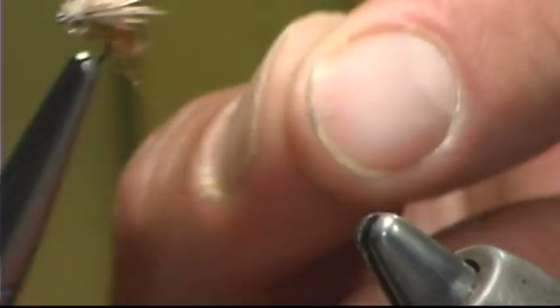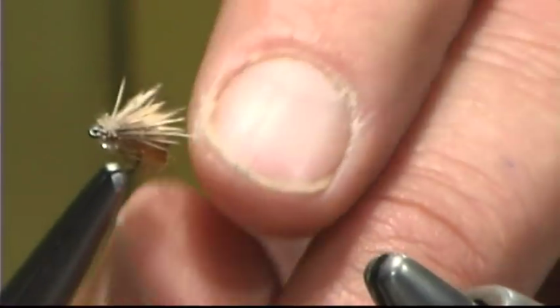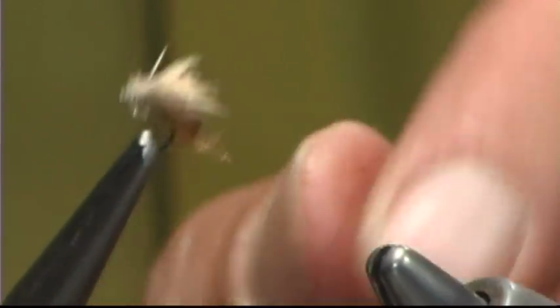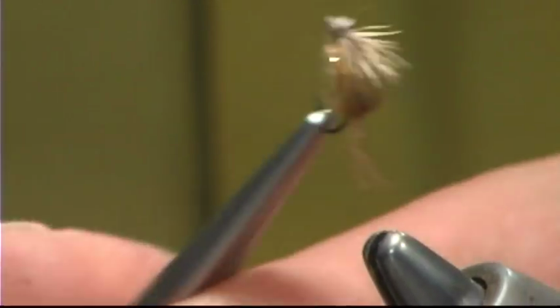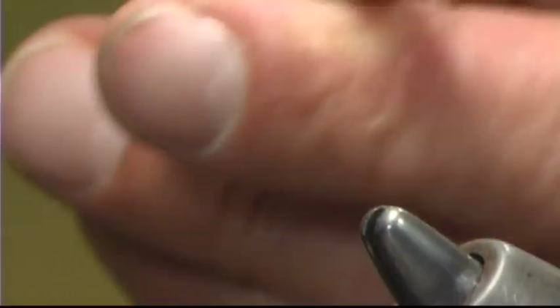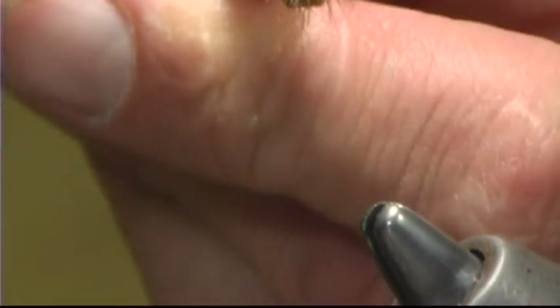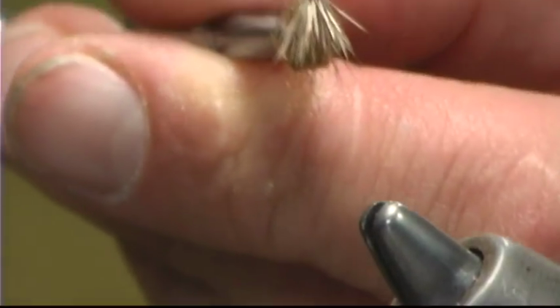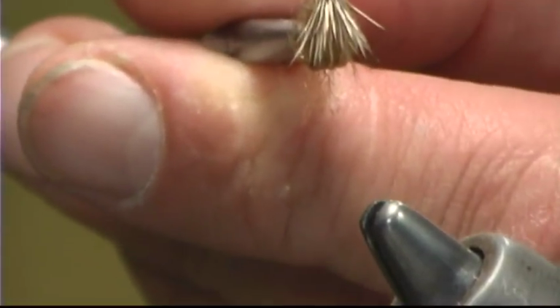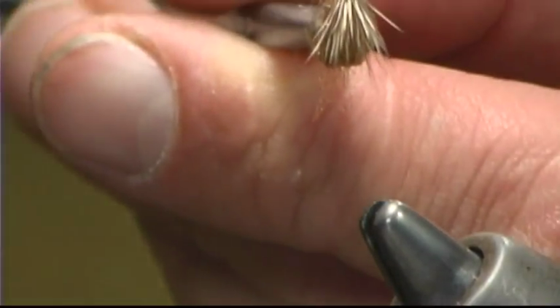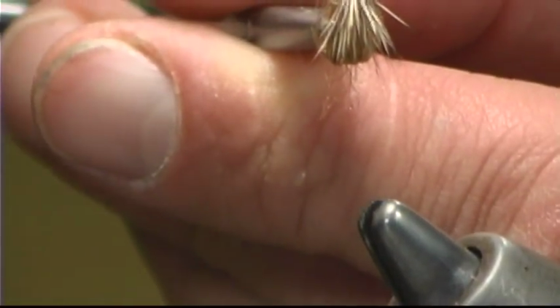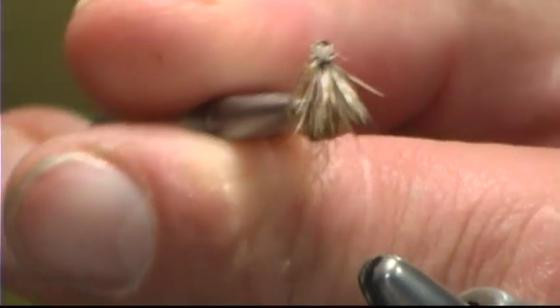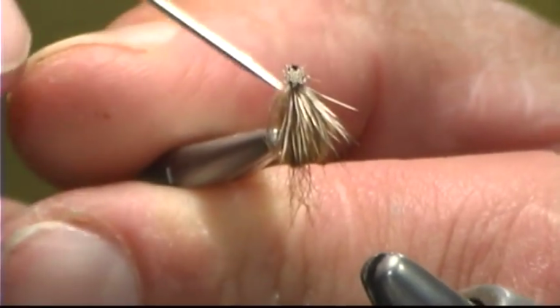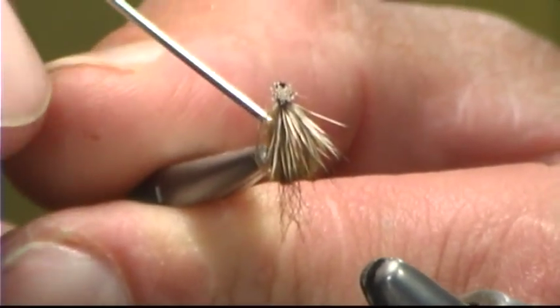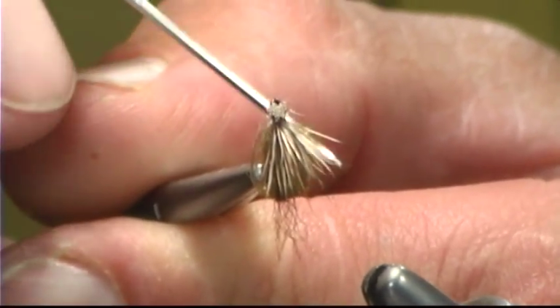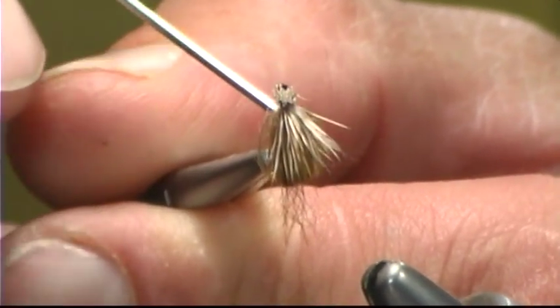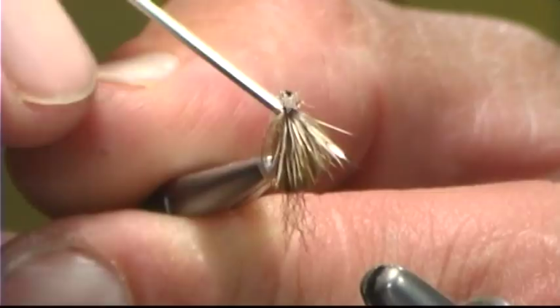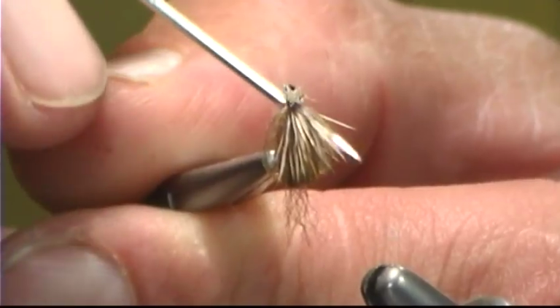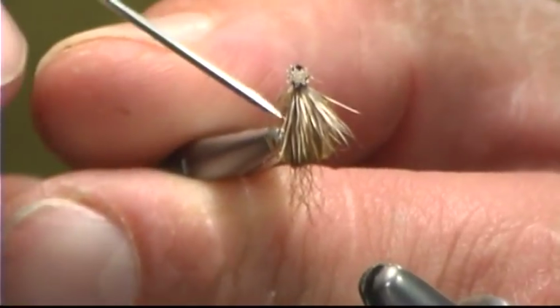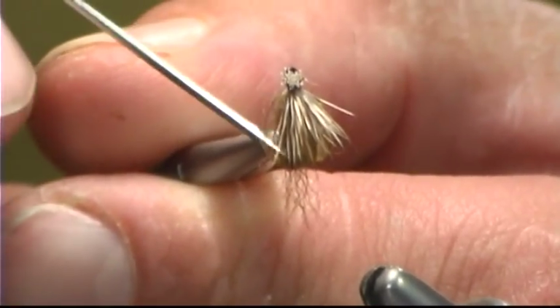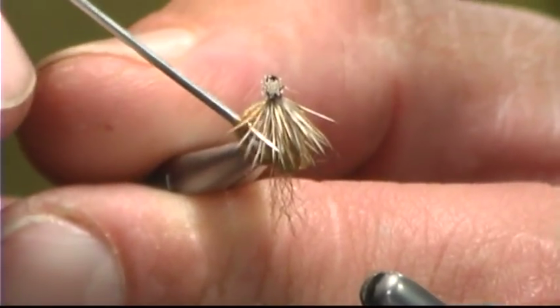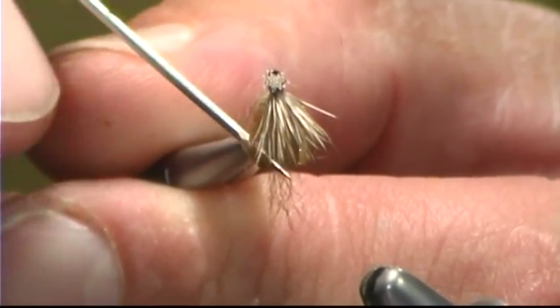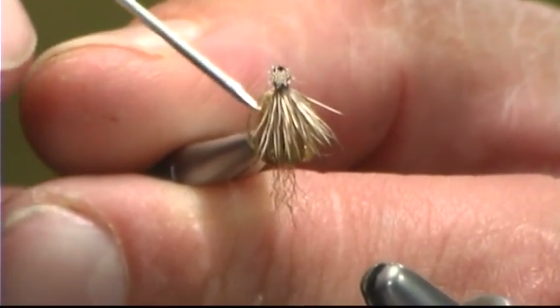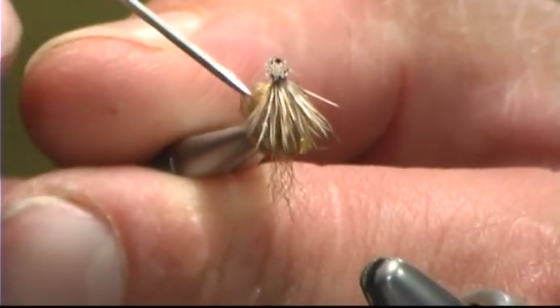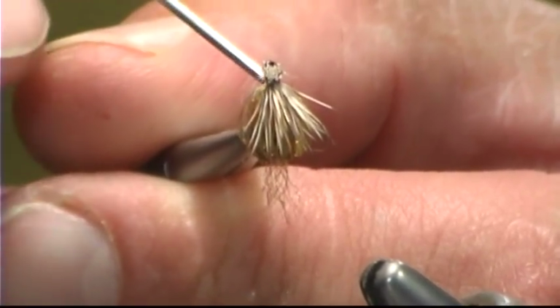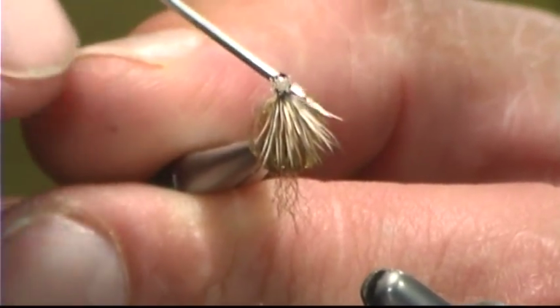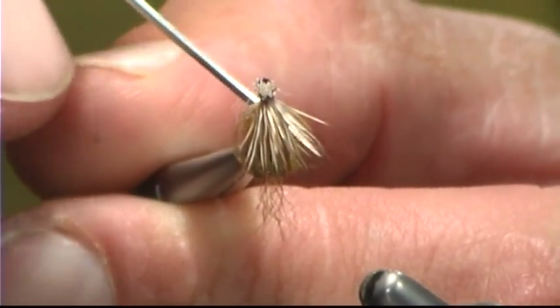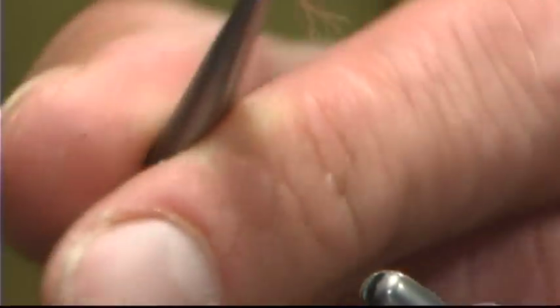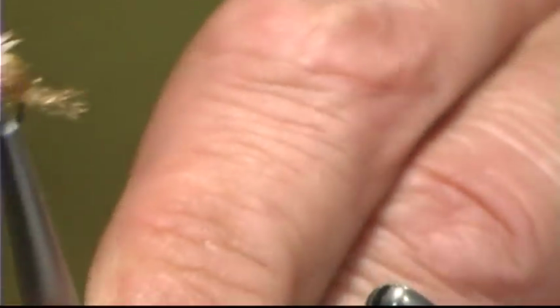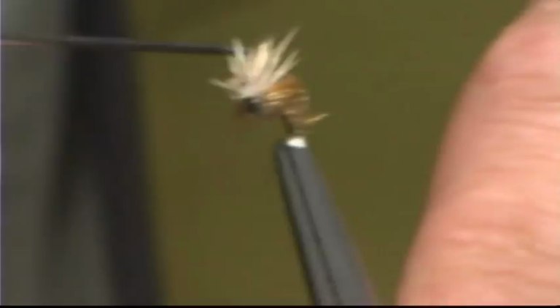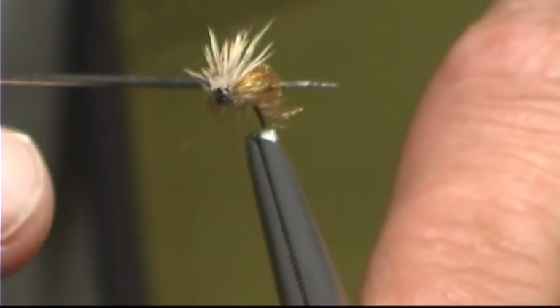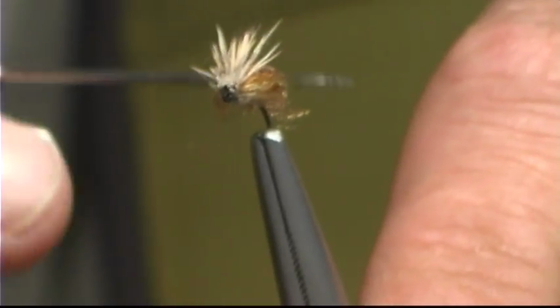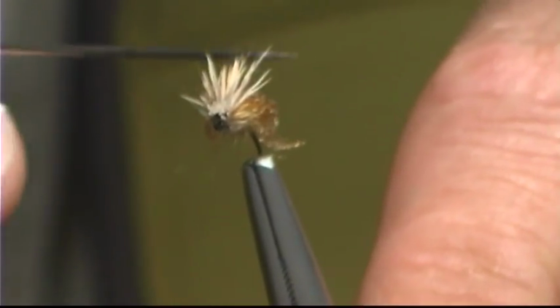I just want to come back in and really pull this out. And that's pretty much it — it's a relatively simple fly. It's called again the Yukon Caddis emerger.